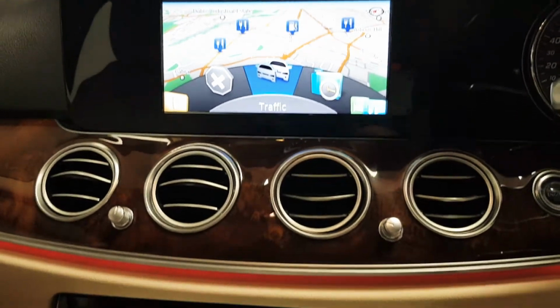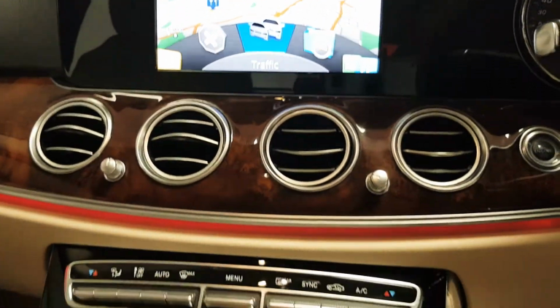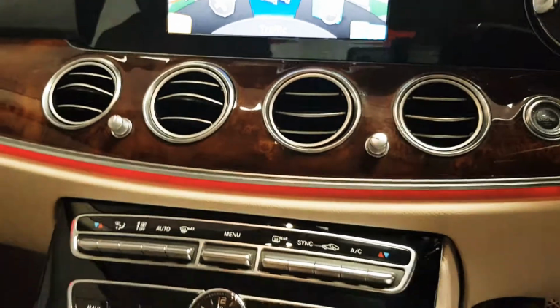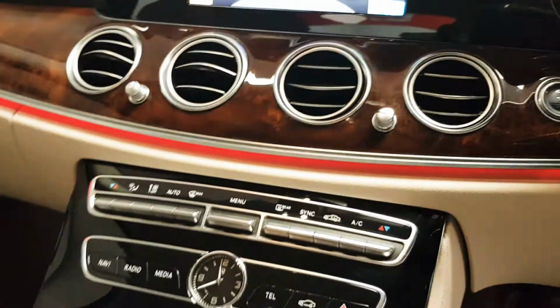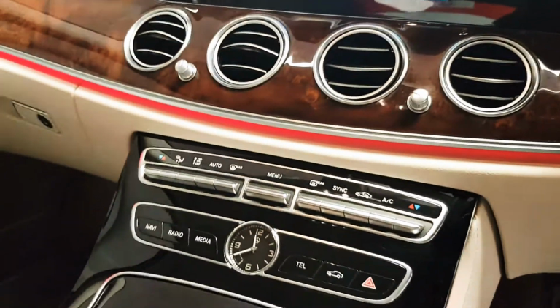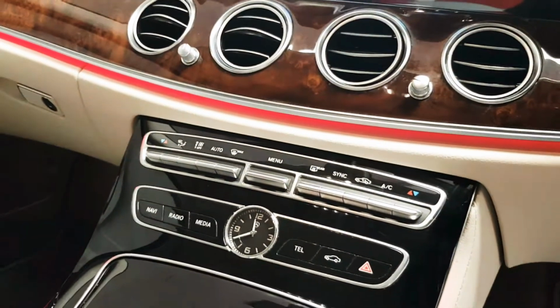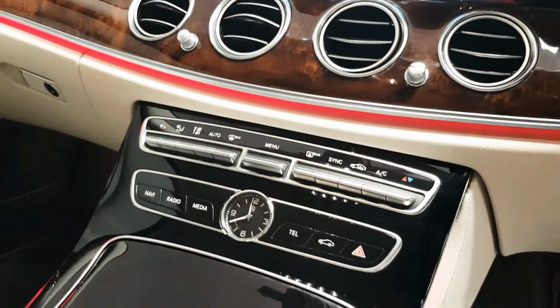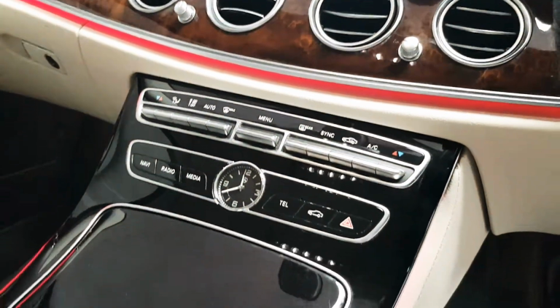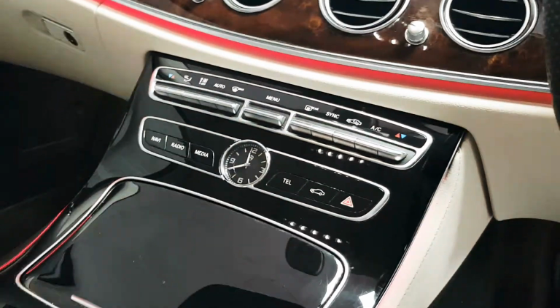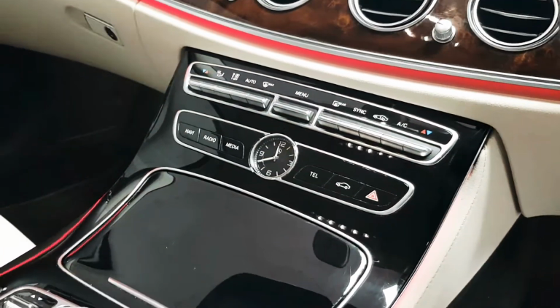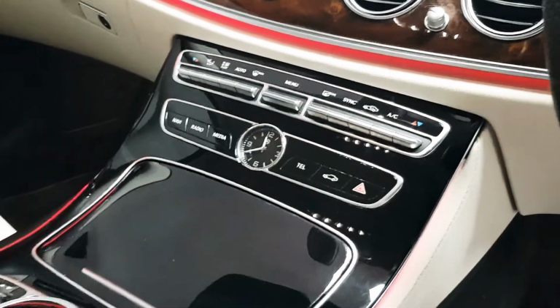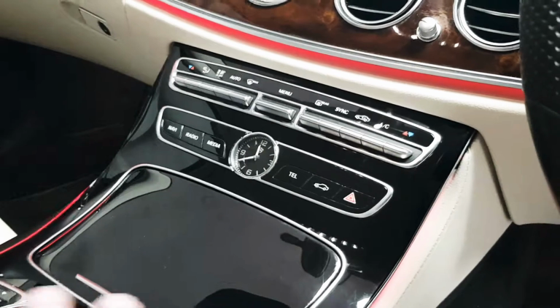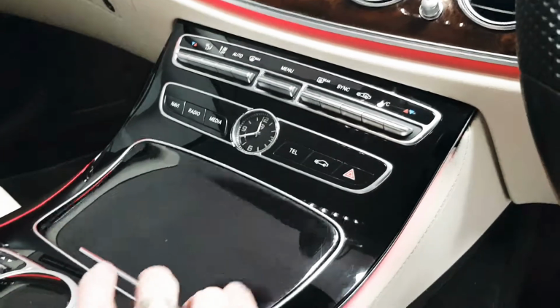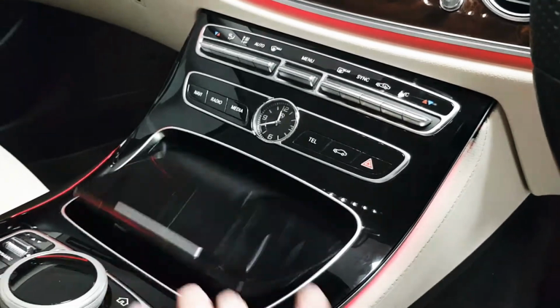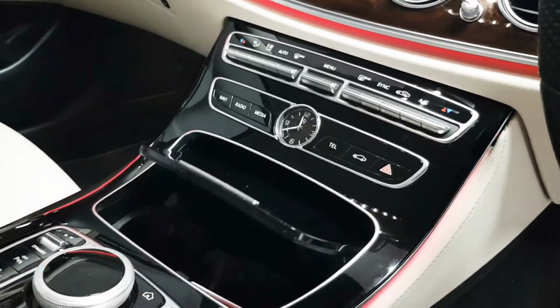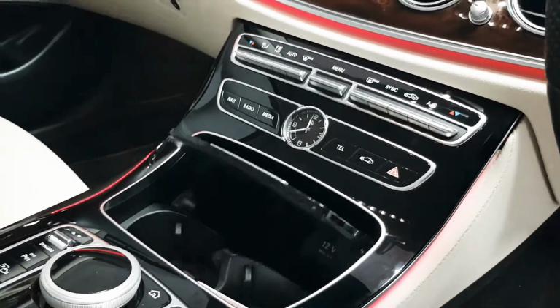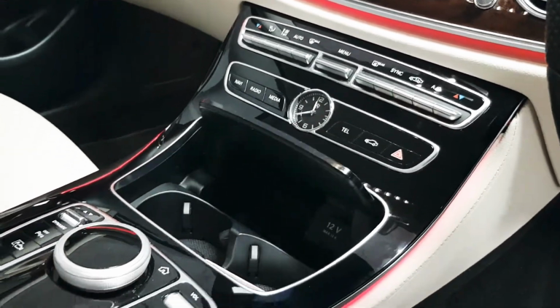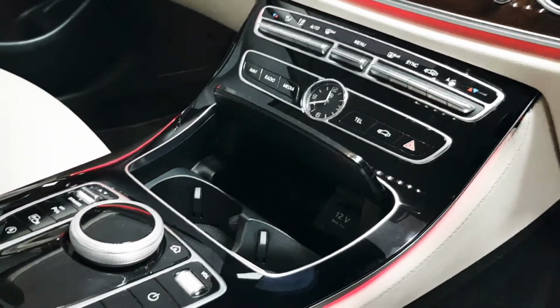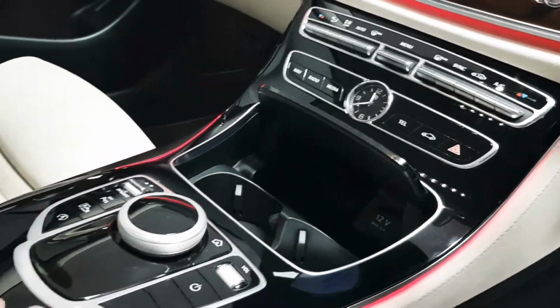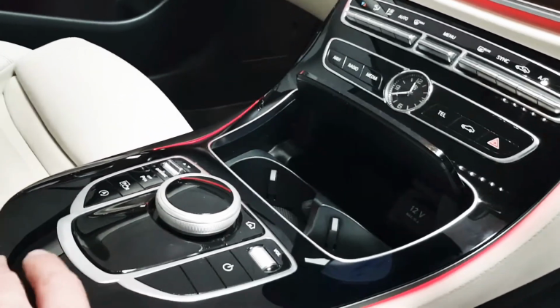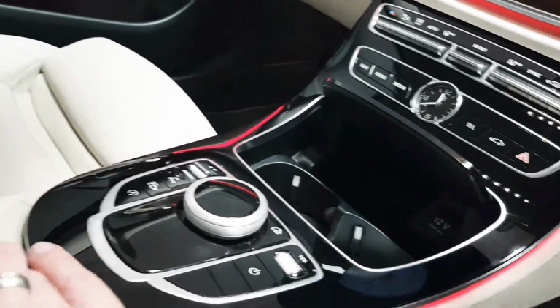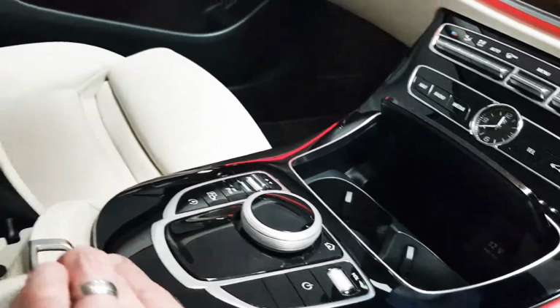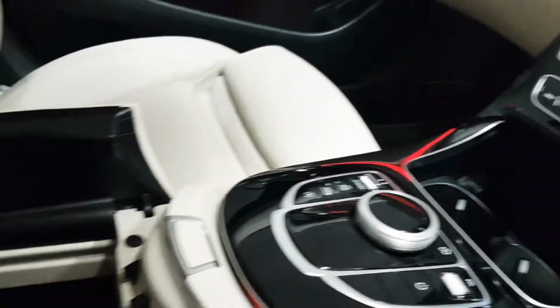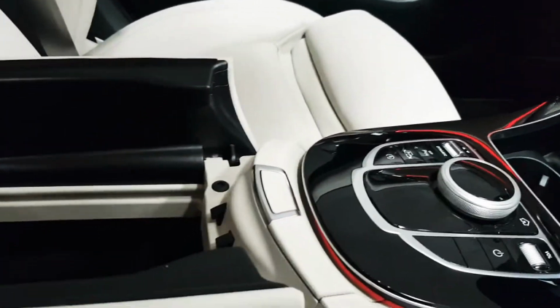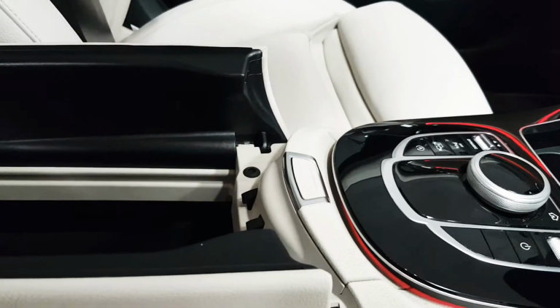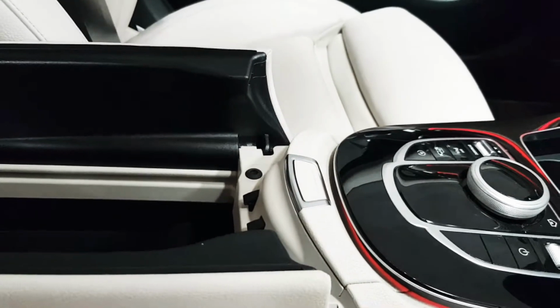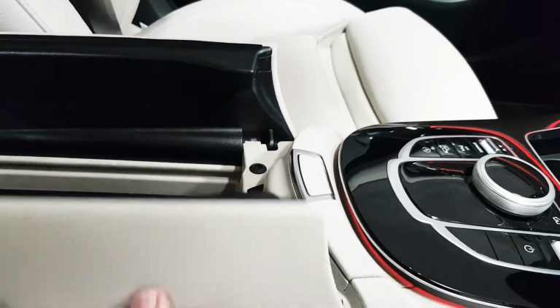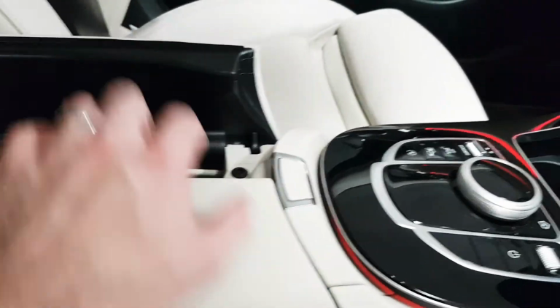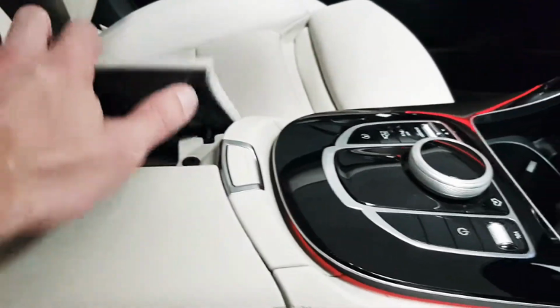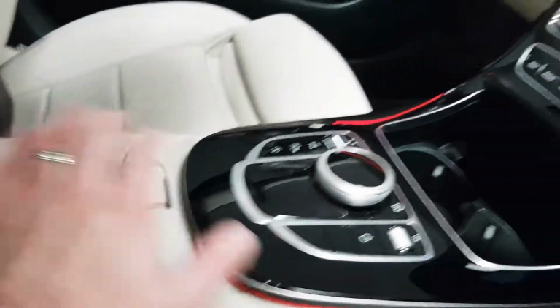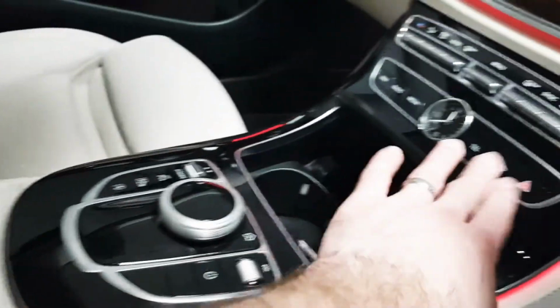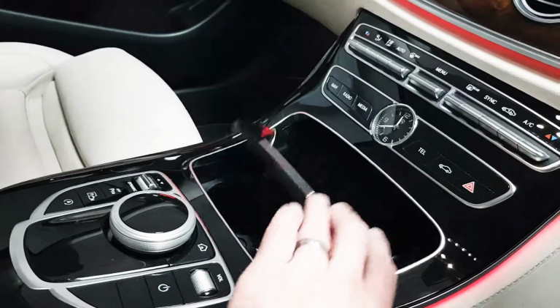As you look down the dashboard you can see there's dual climate control, various controls for that centre screen, loads of different cubby holes, and likewise the front armrest opens up. There are USB connections in there as well.